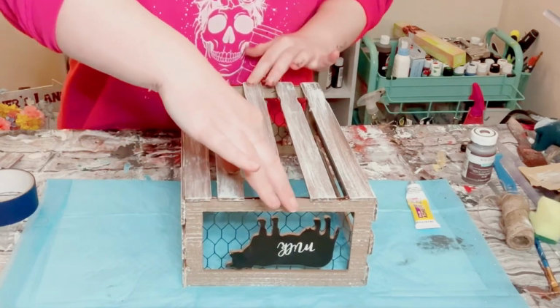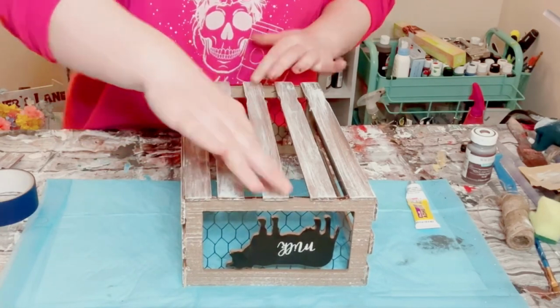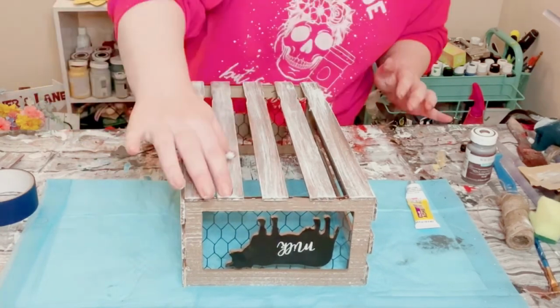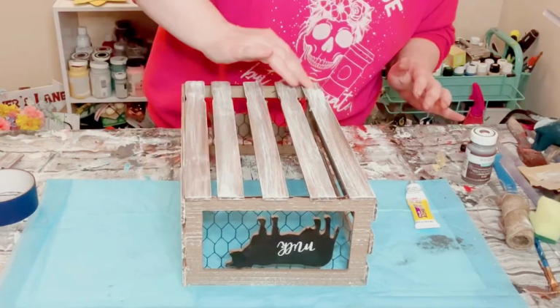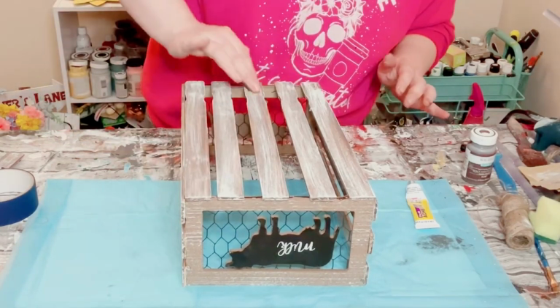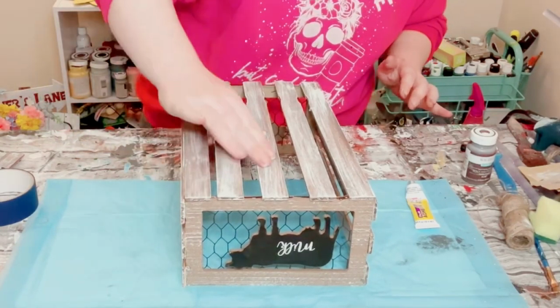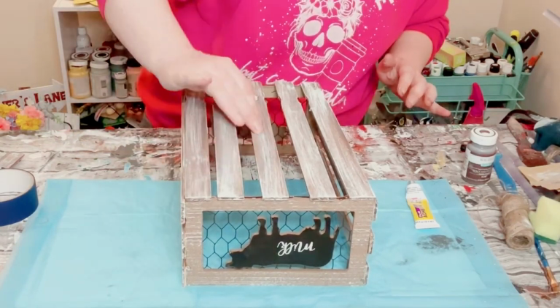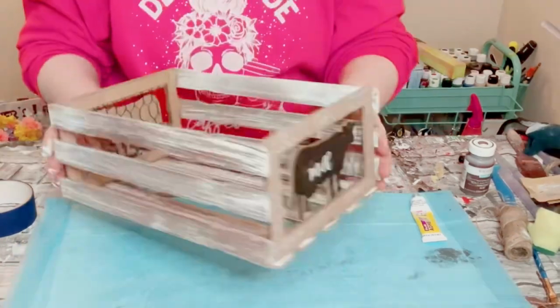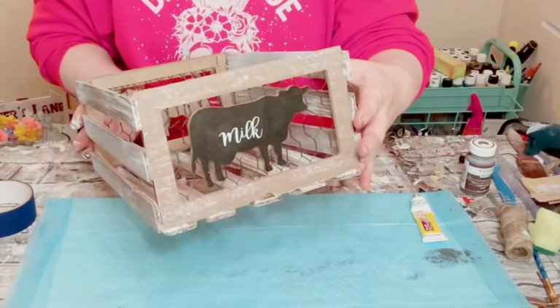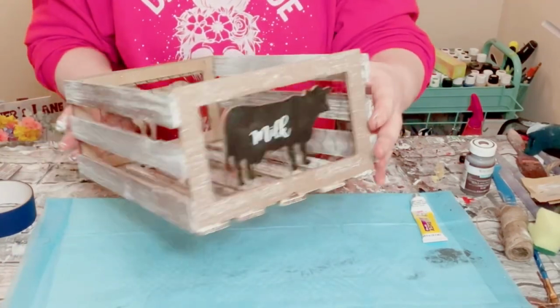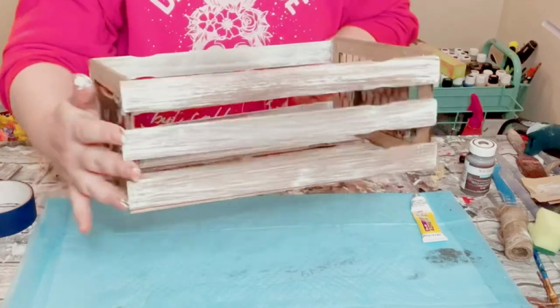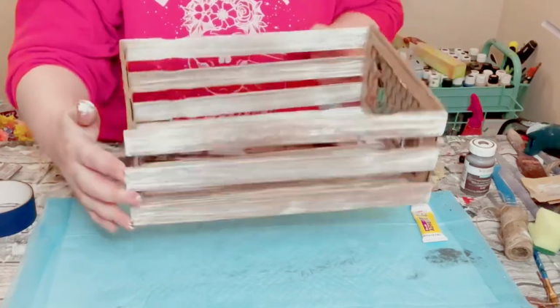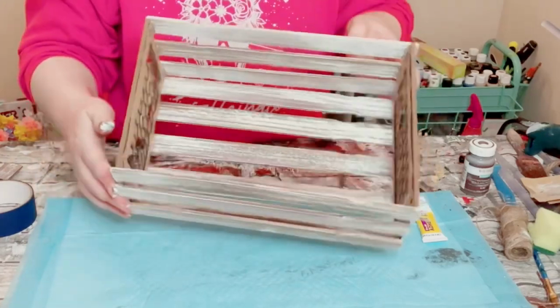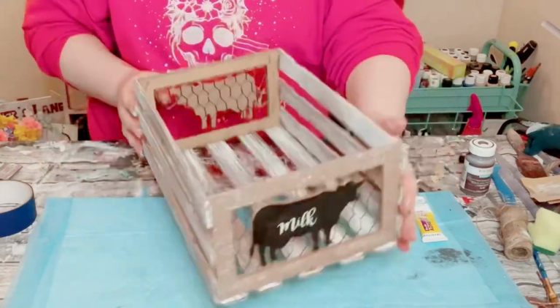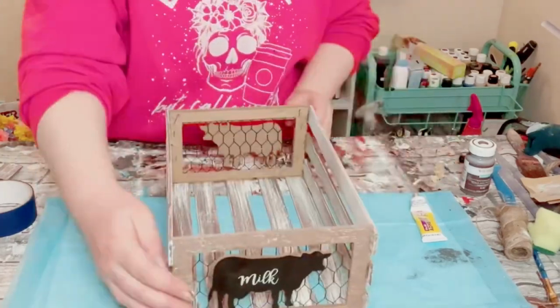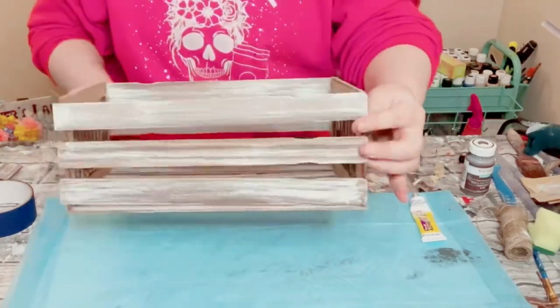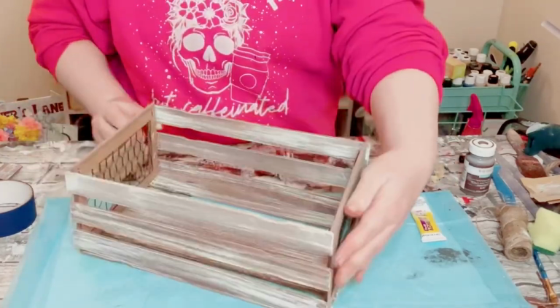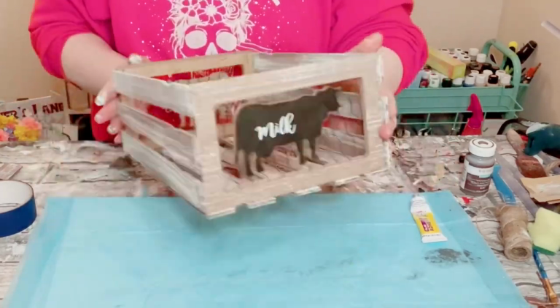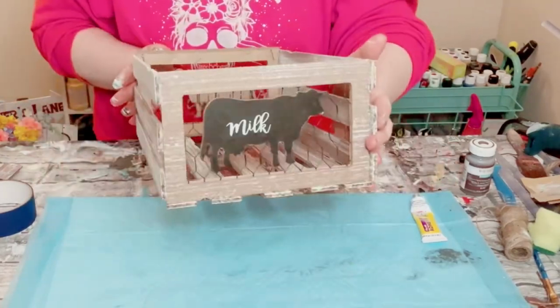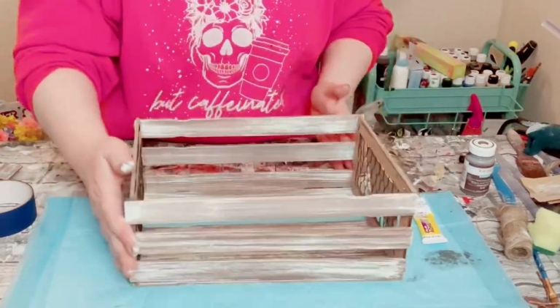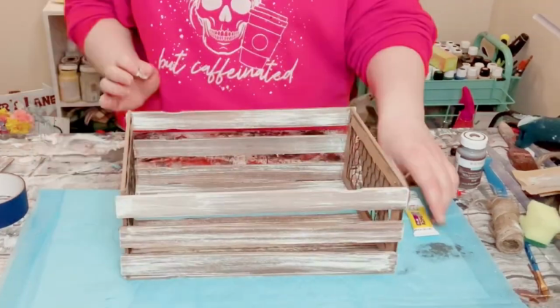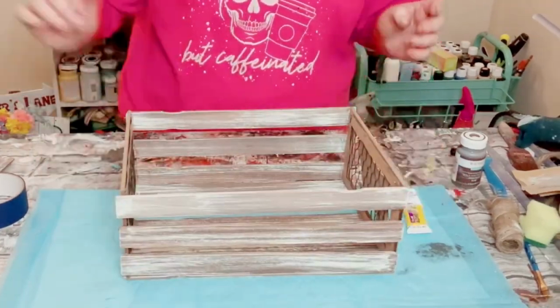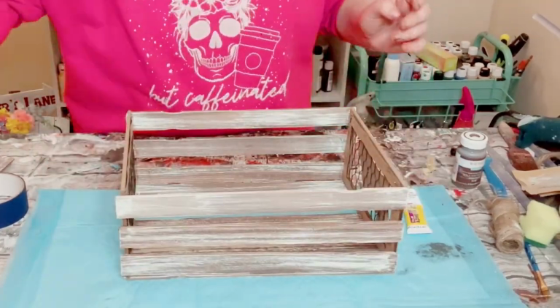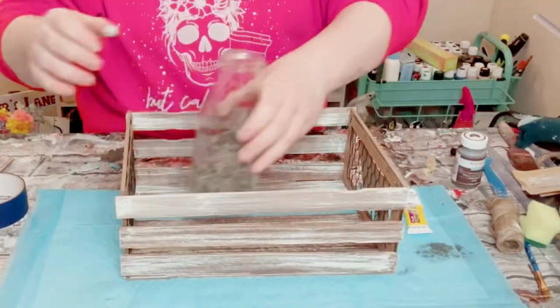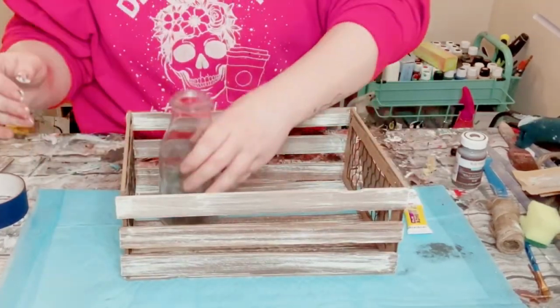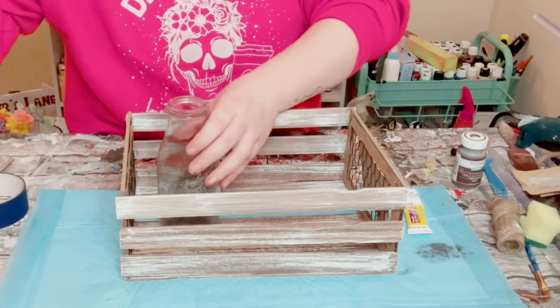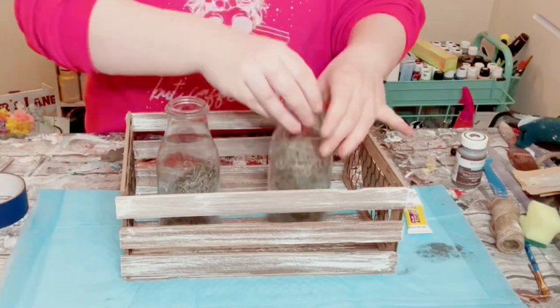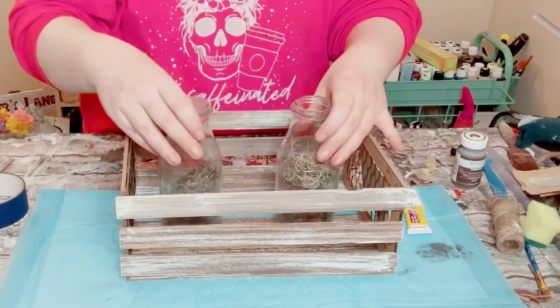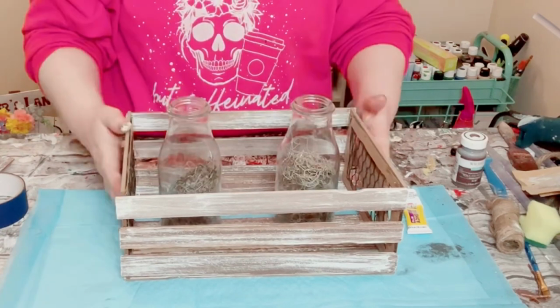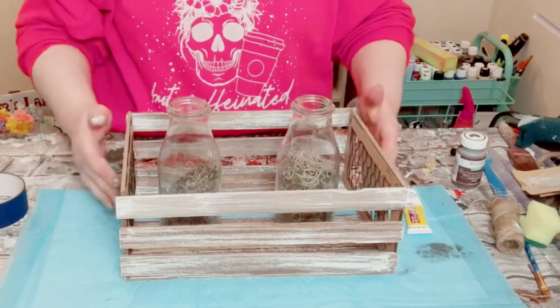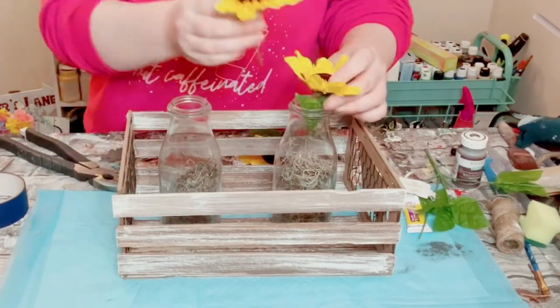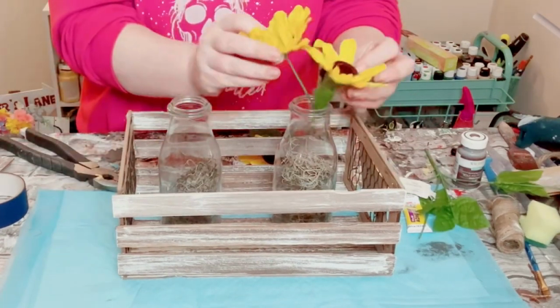That Dollar Tree adhesive glue does take about 10 to 15 minutes to completely dry. And now you've just created your own DIY milk crate!